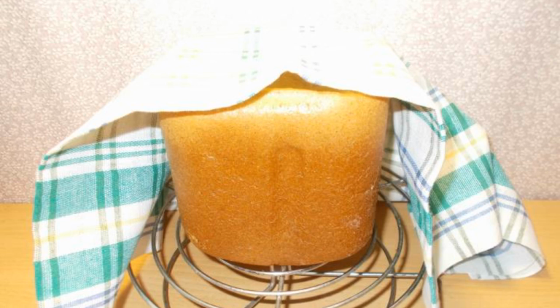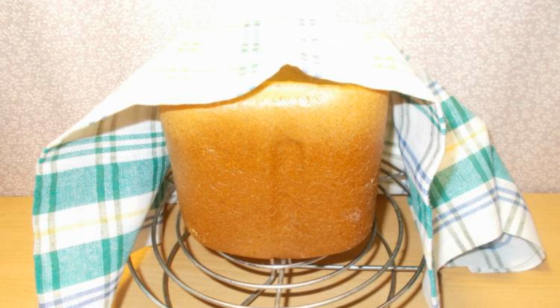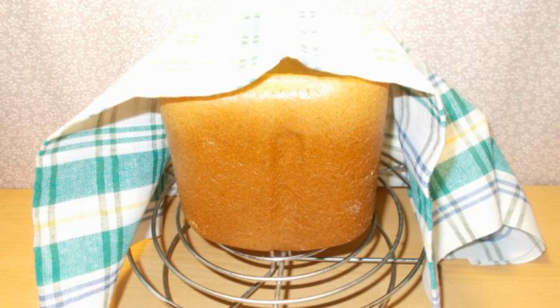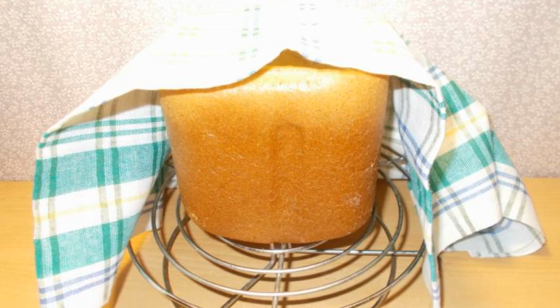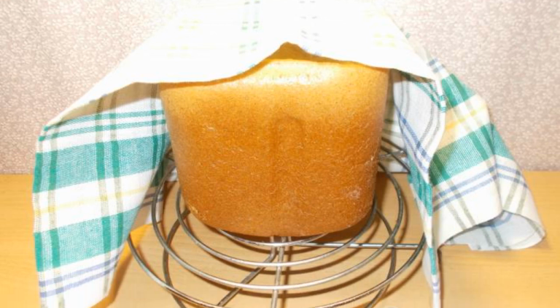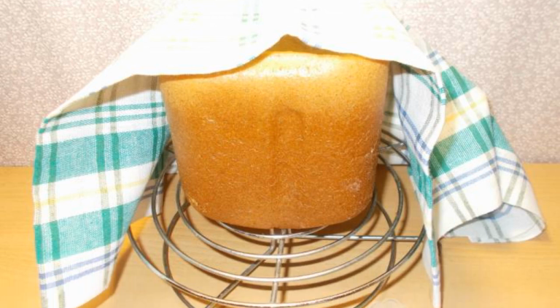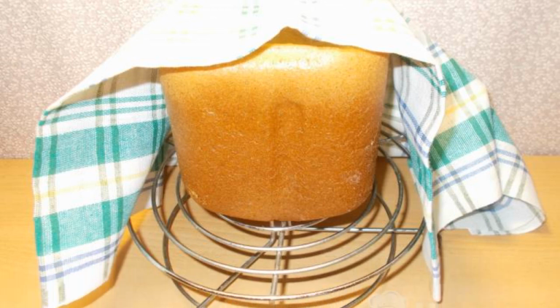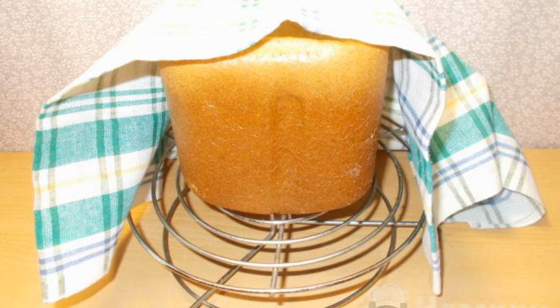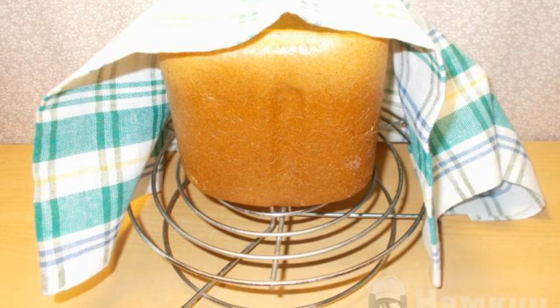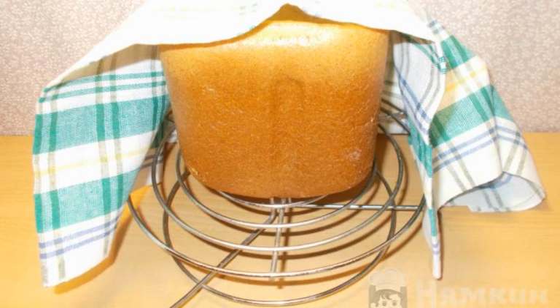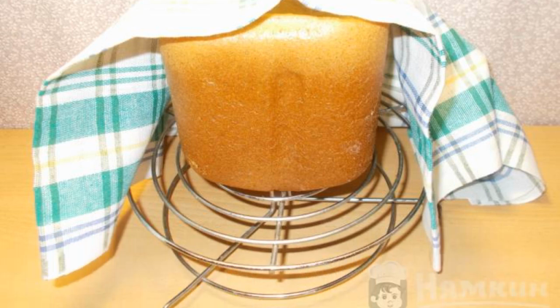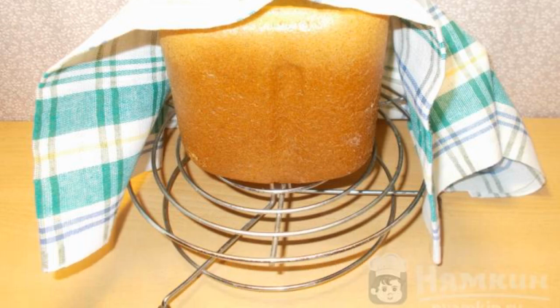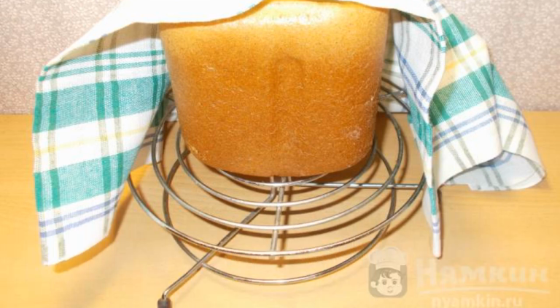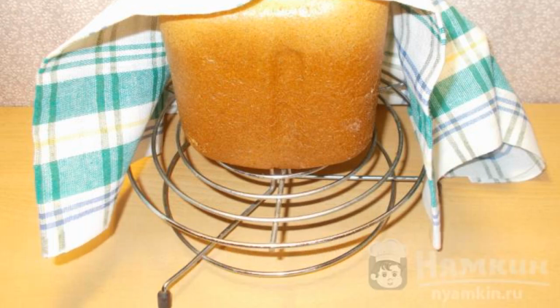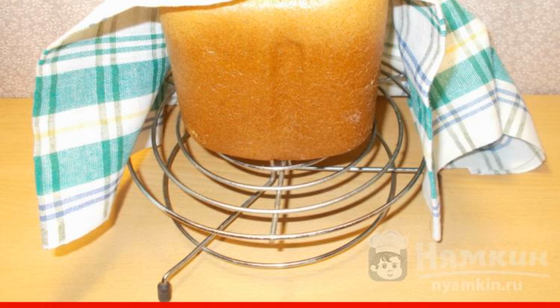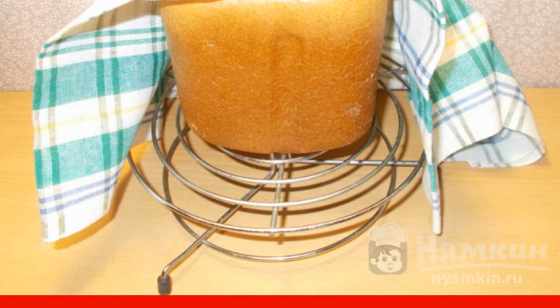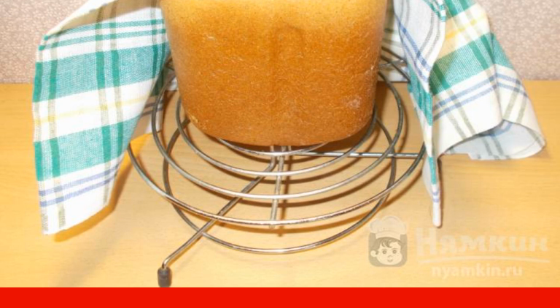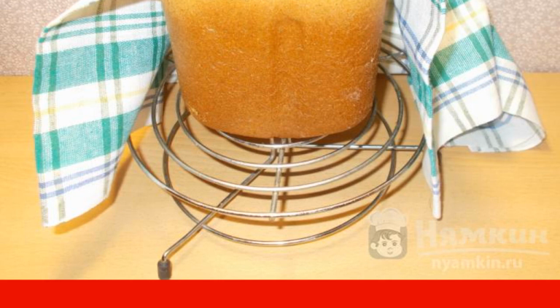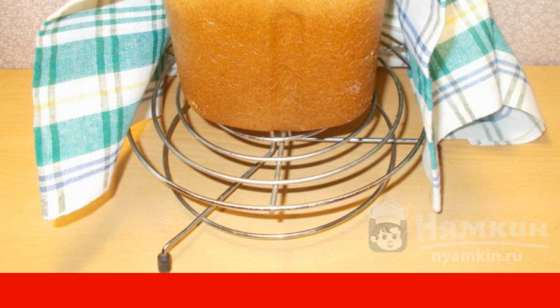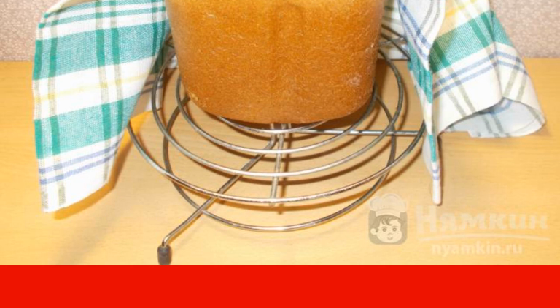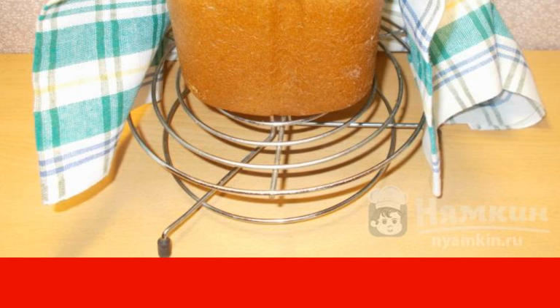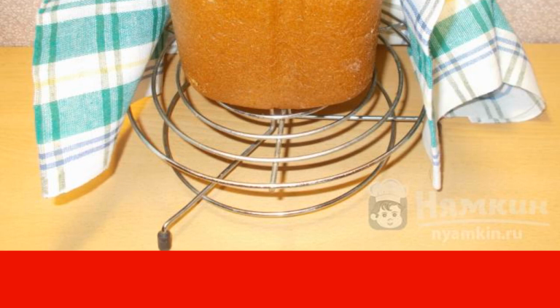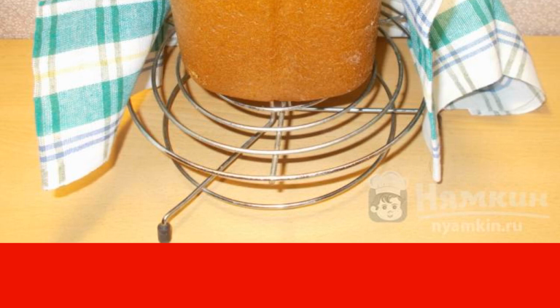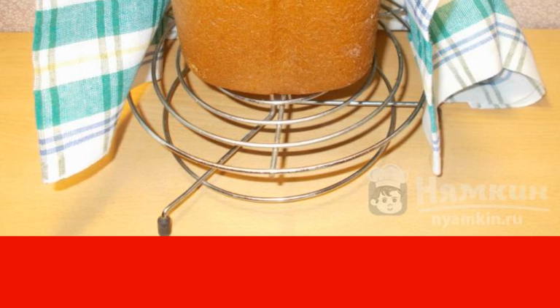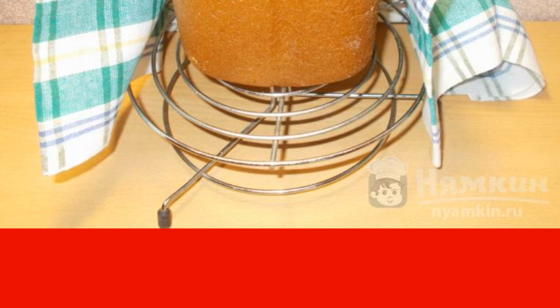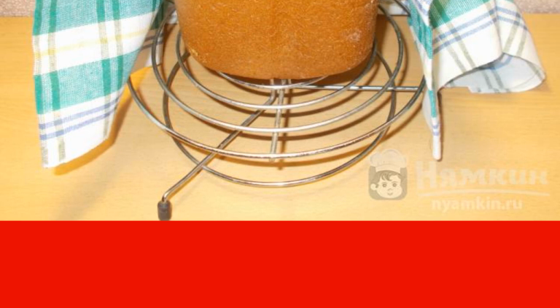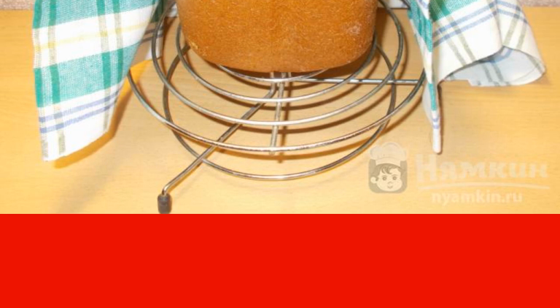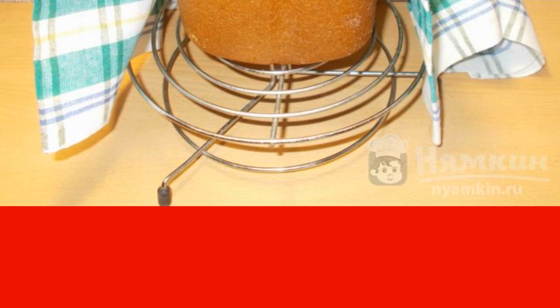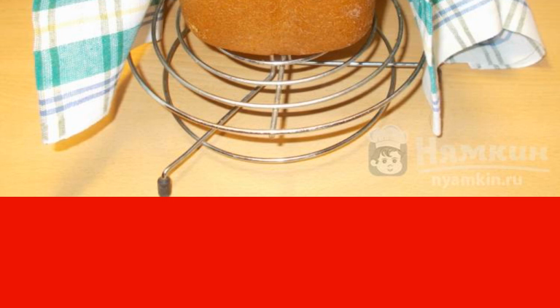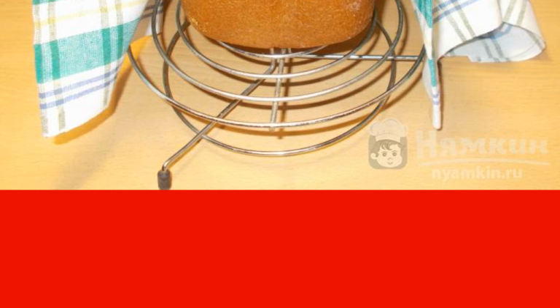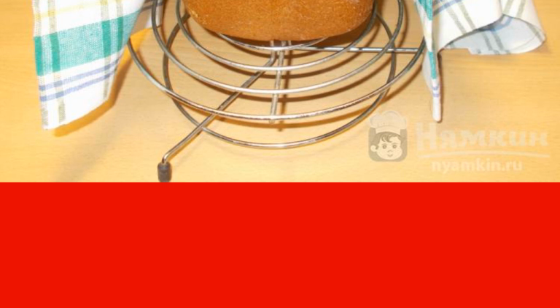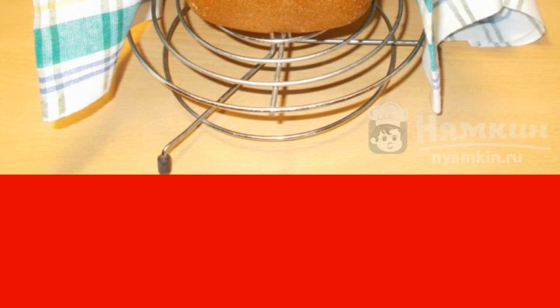Good afternoon. I suggest you bake mustard bread in a bread maker. The bread maker is our assistant which allows you to bake different types of bread without much effort.